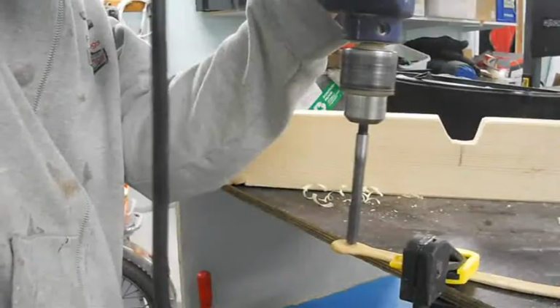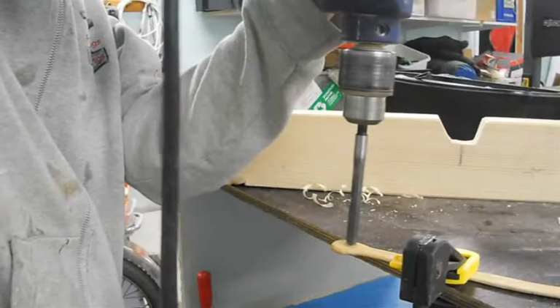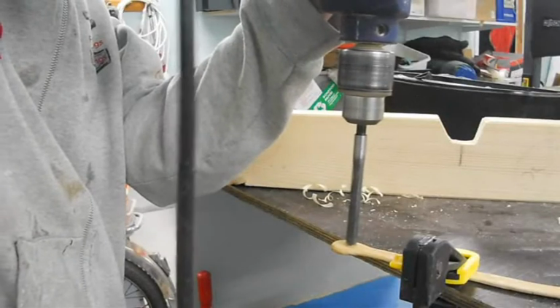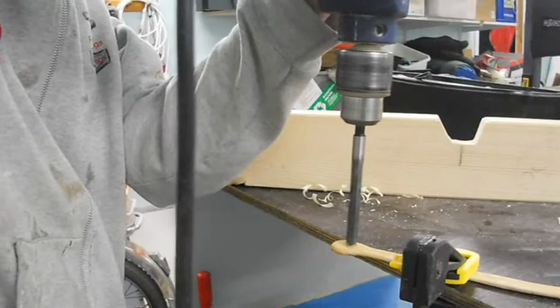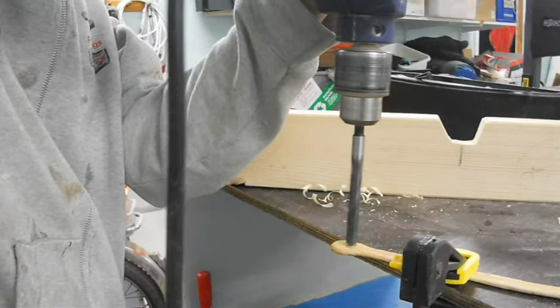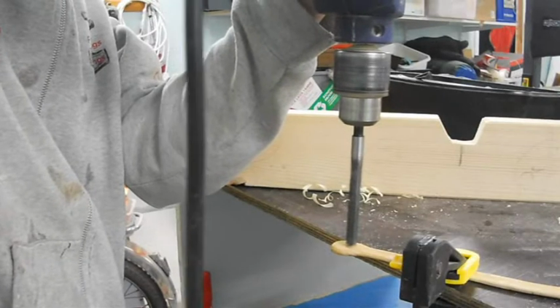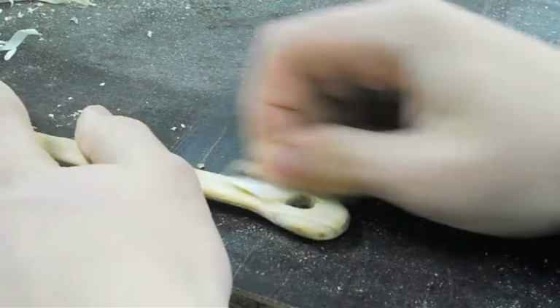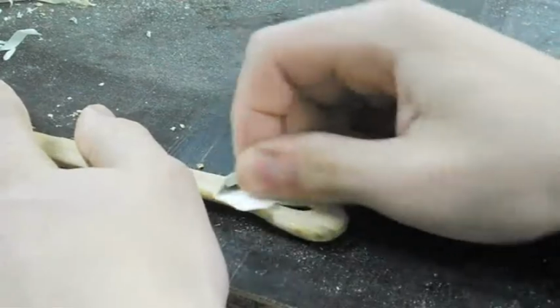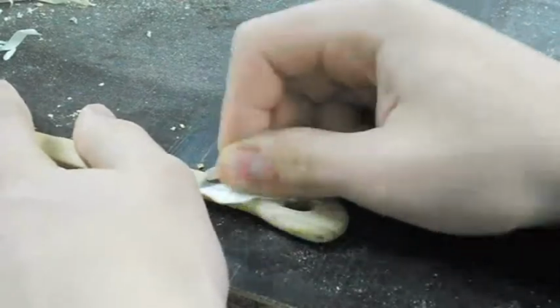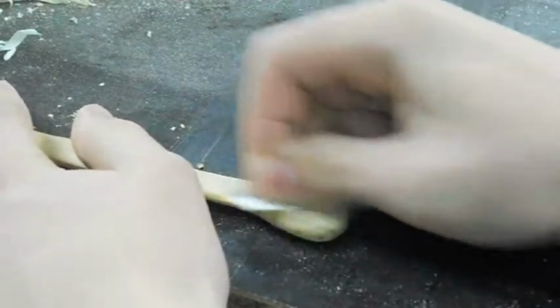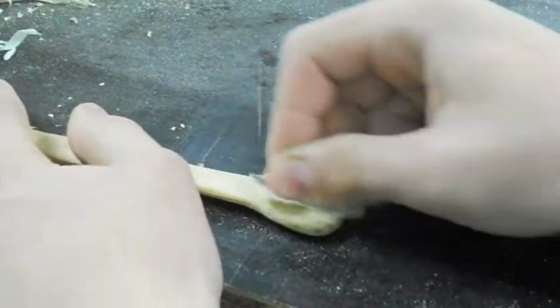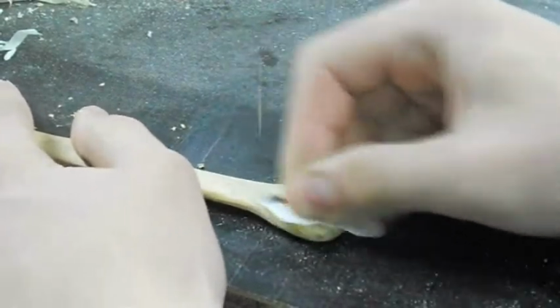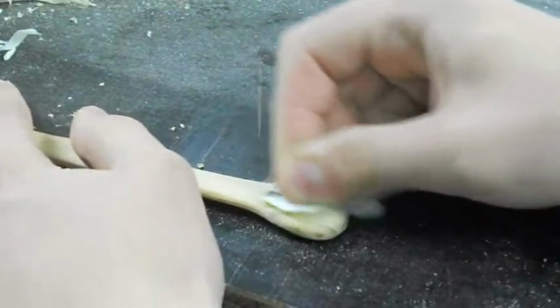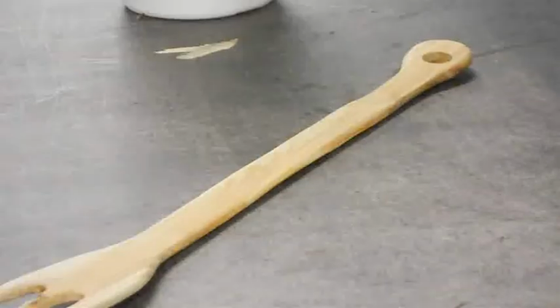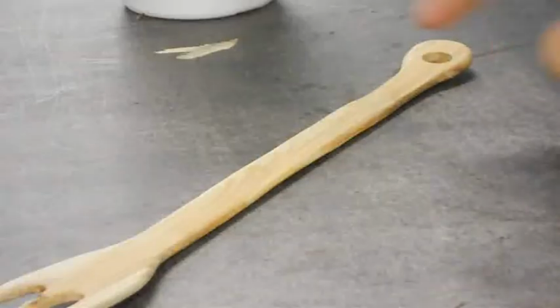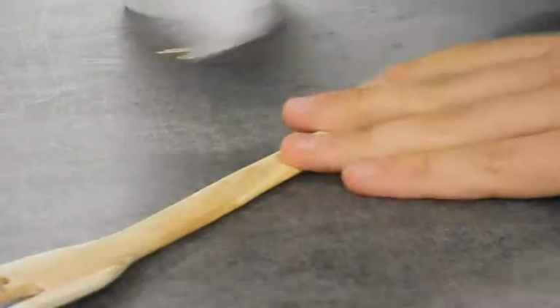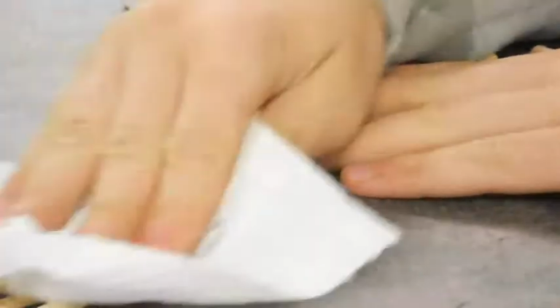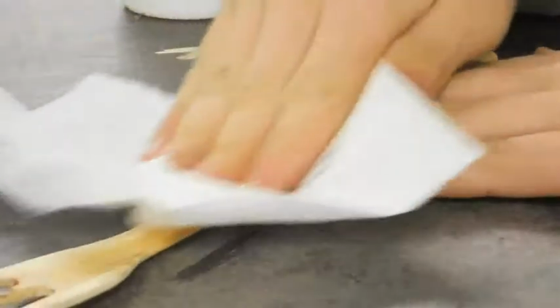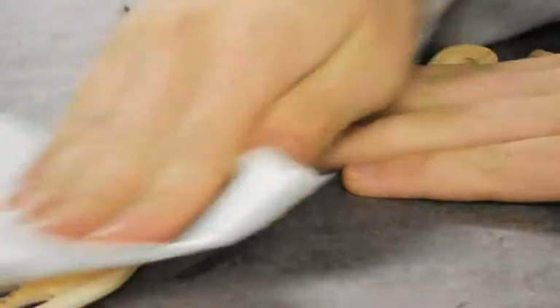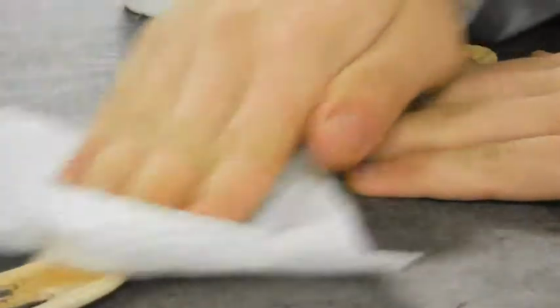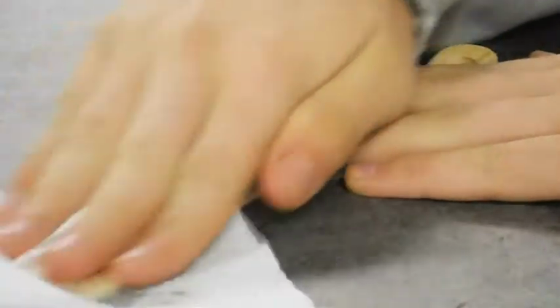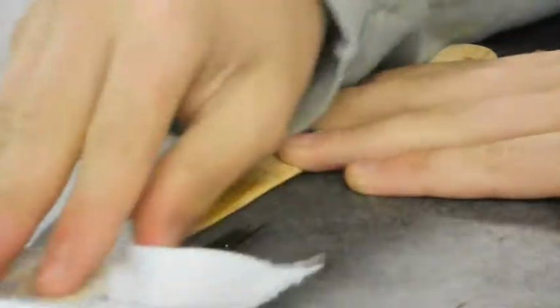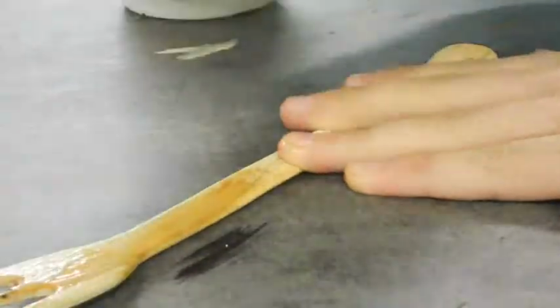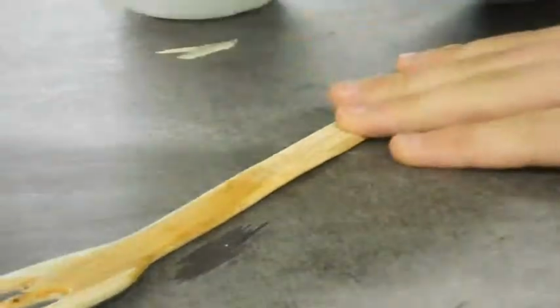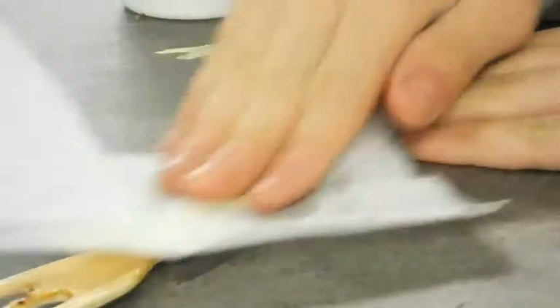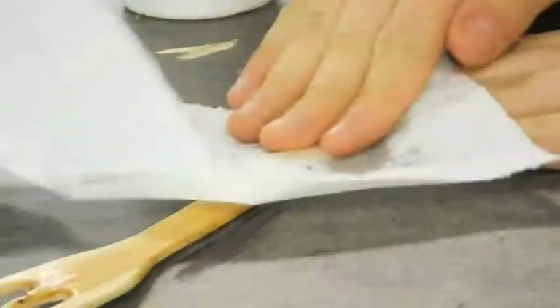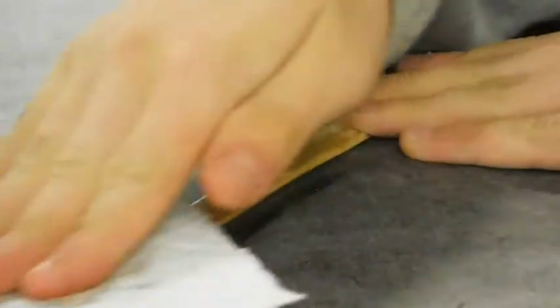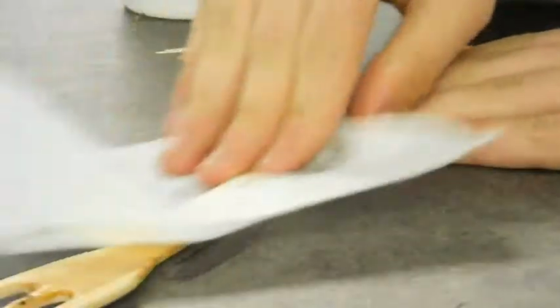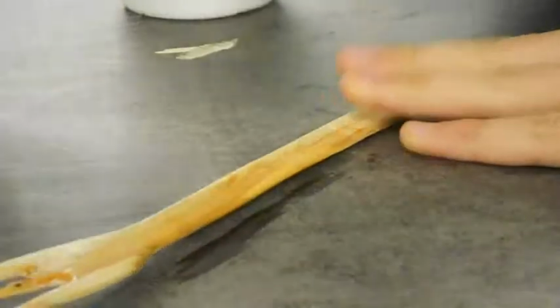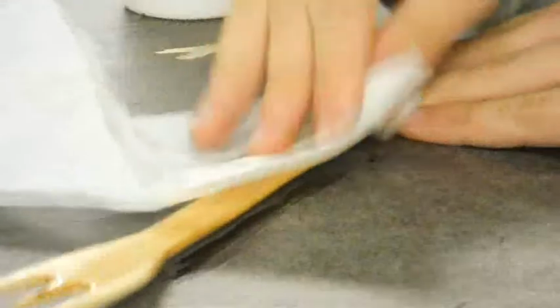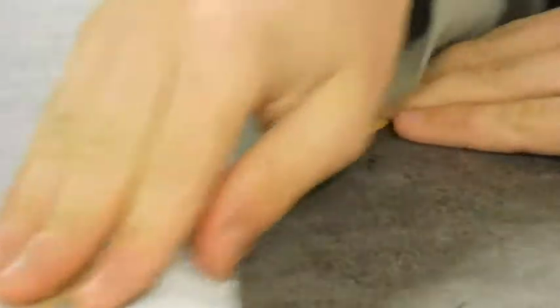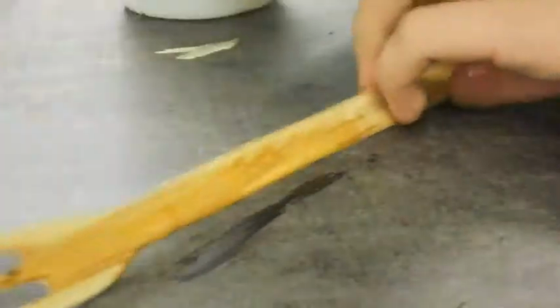Now drilling a hole. This thing really changes color when applying the finish. I'm using mineral oil because it's food safe. Thanks for watching.